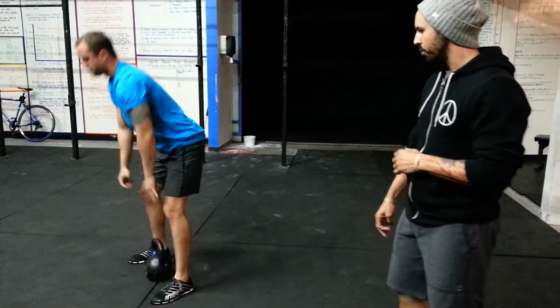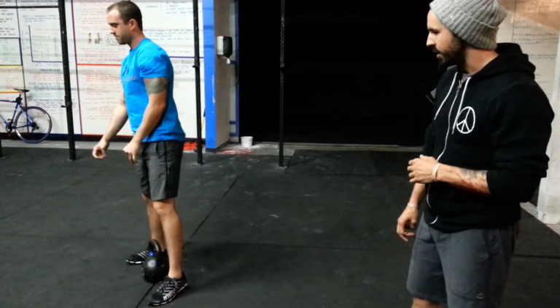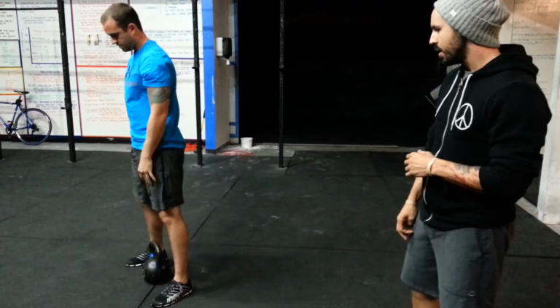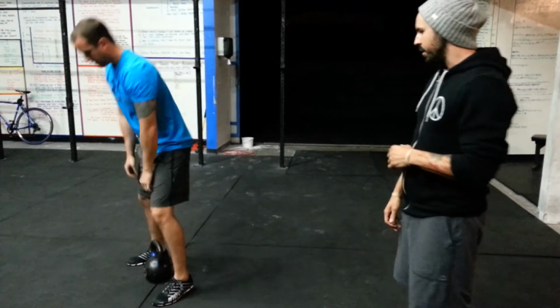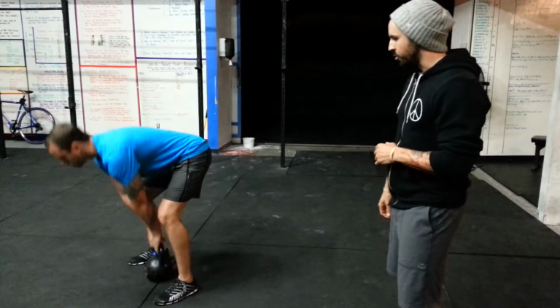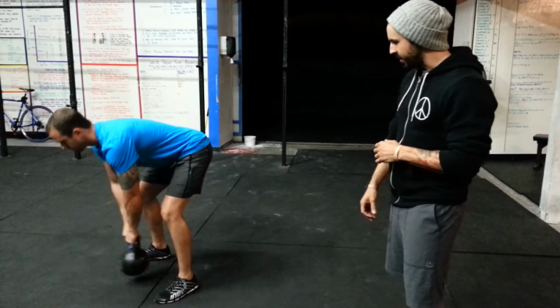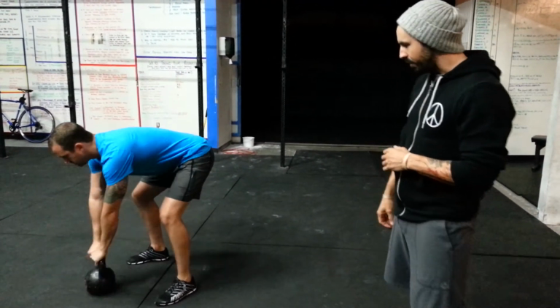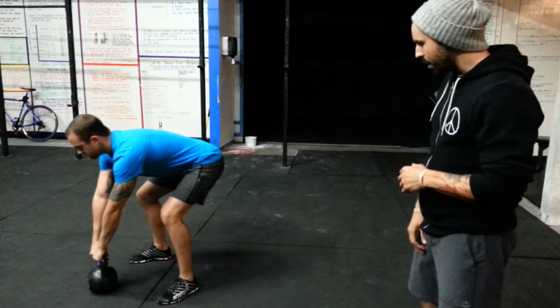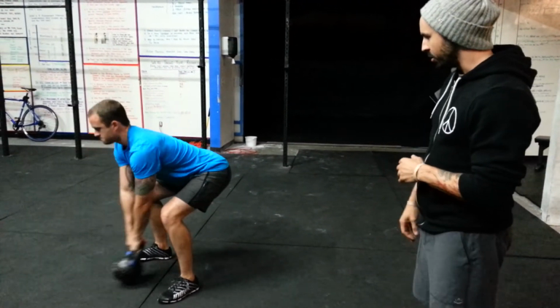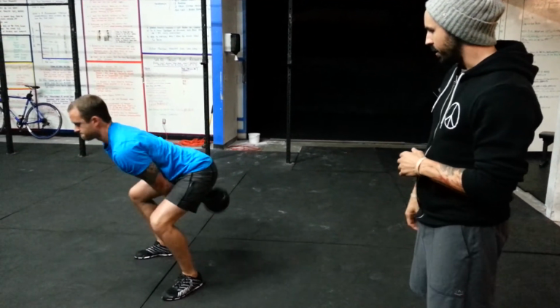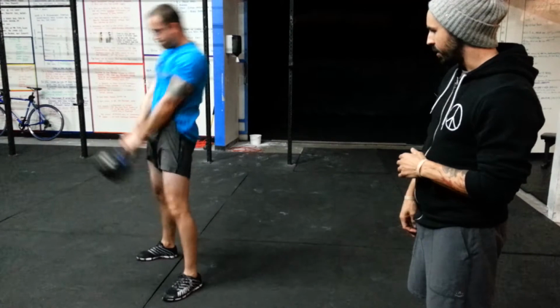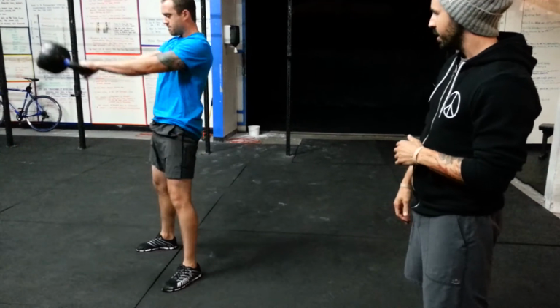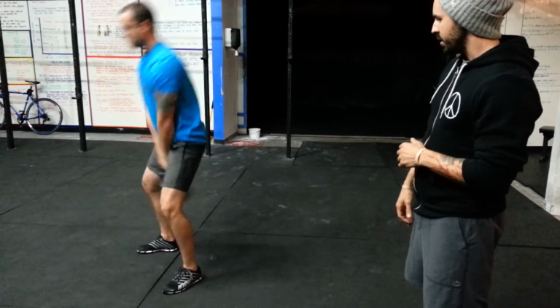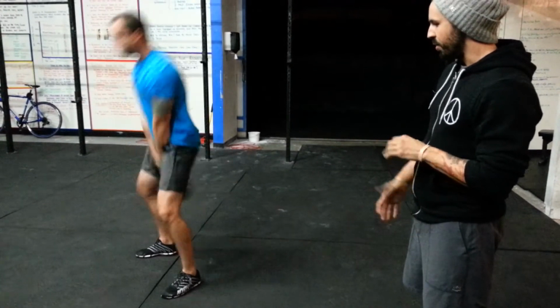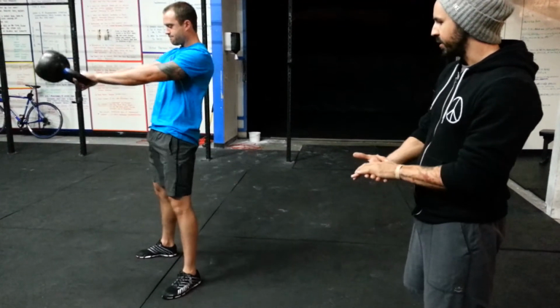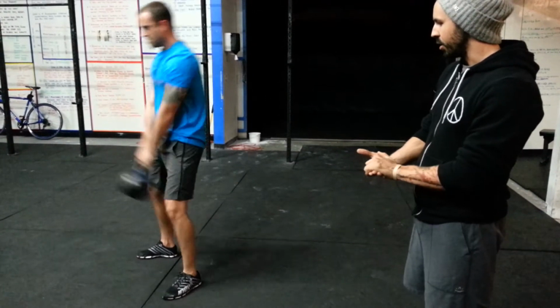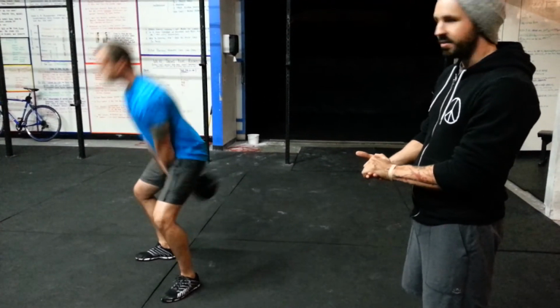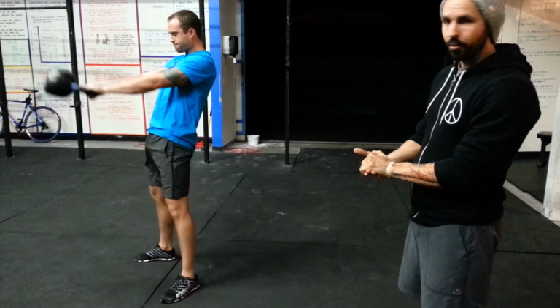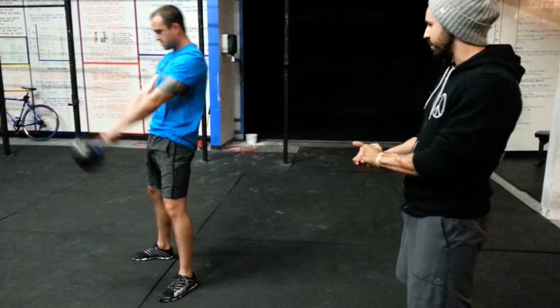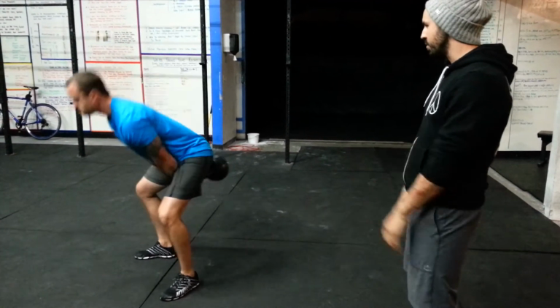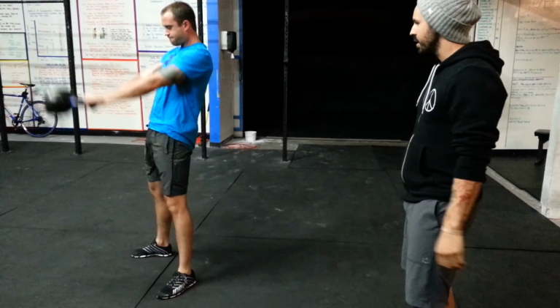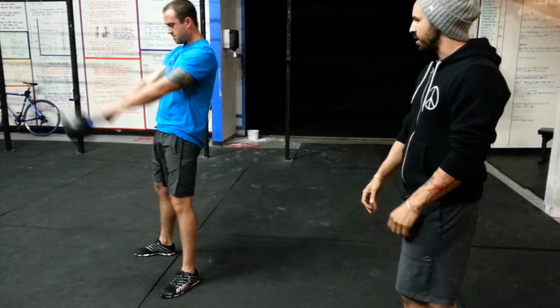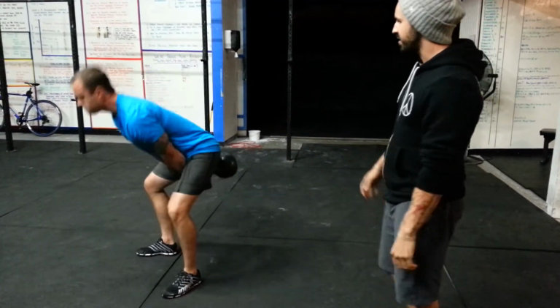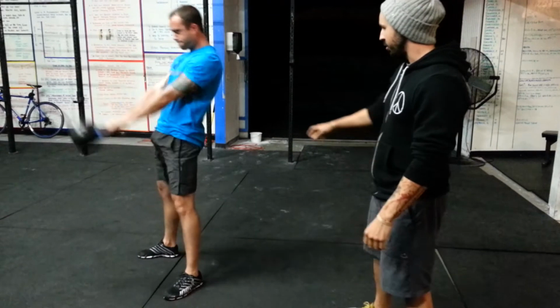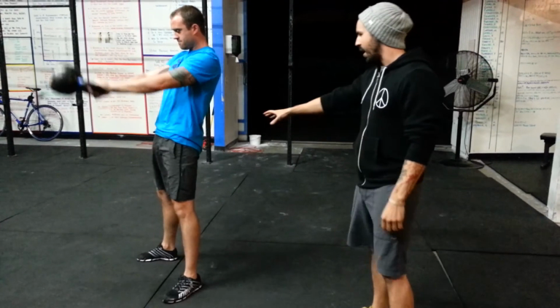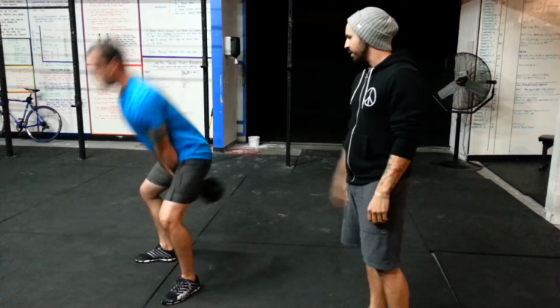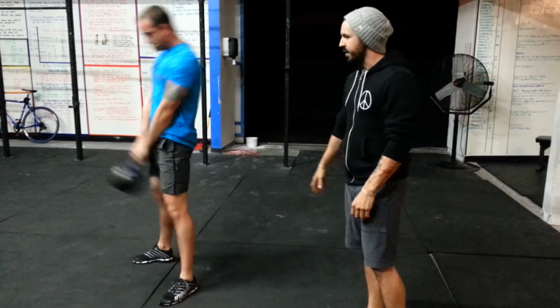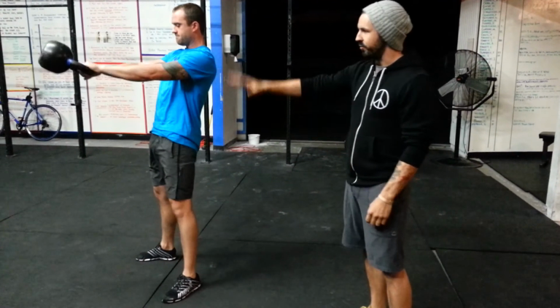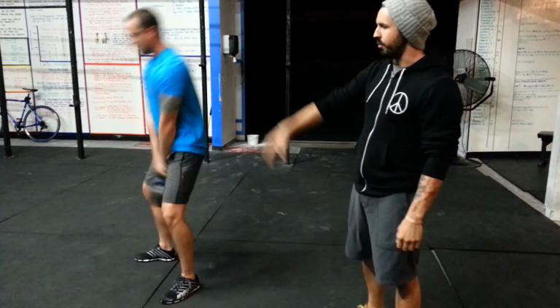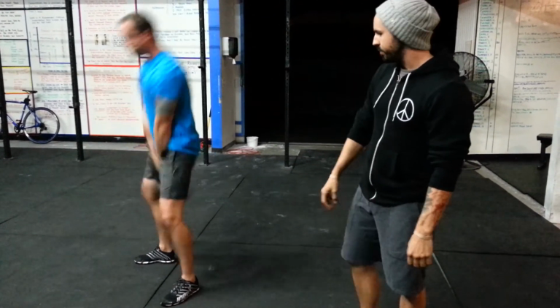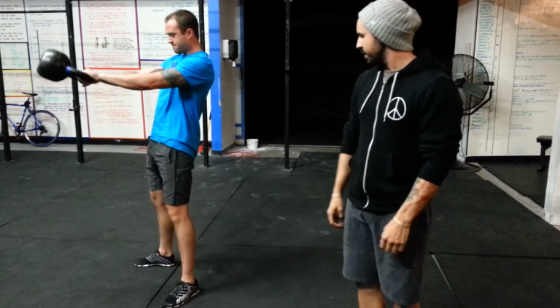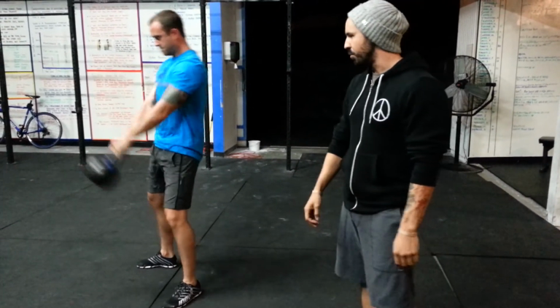So what you want to do: square up to the kettlebell. Once you're loaded and ready to go, keep your feet planted on the ground as if you're wearing cement shoes. You can maximize your root power and the kettlebell flies right up. Easy breathing.